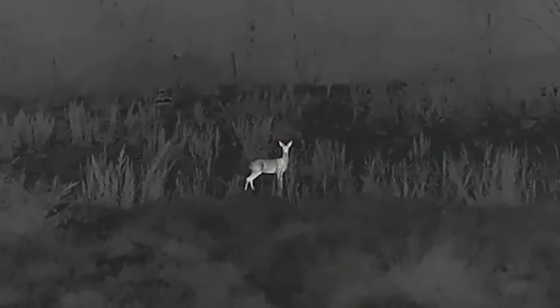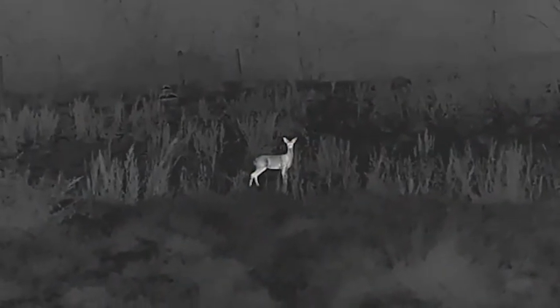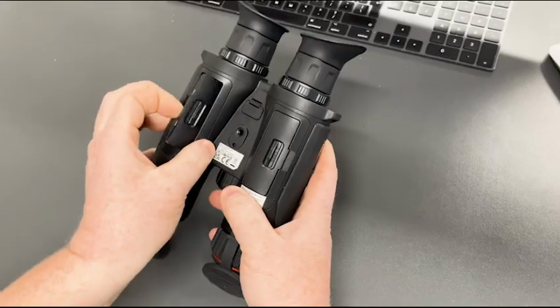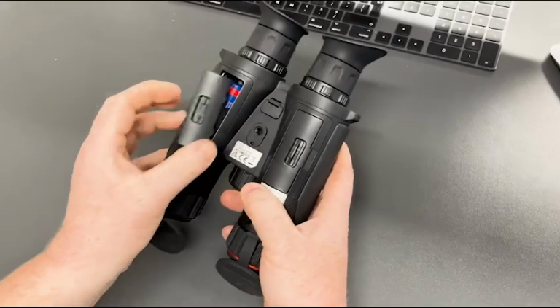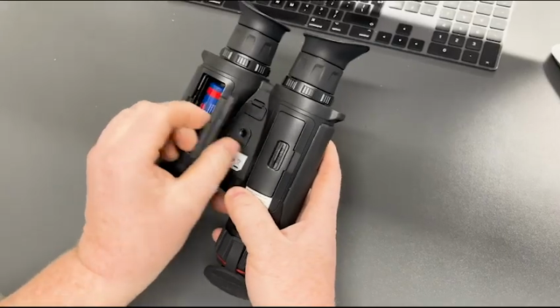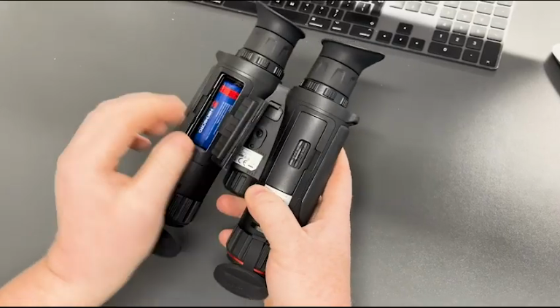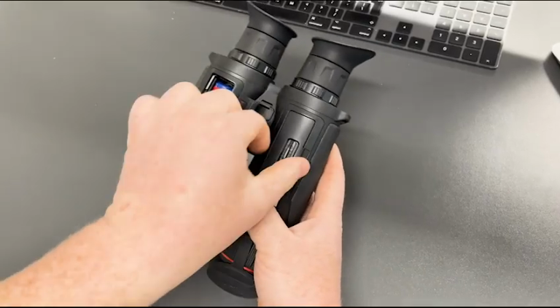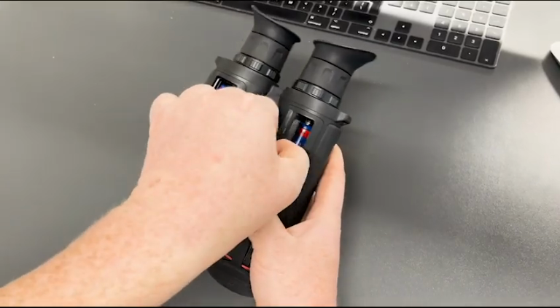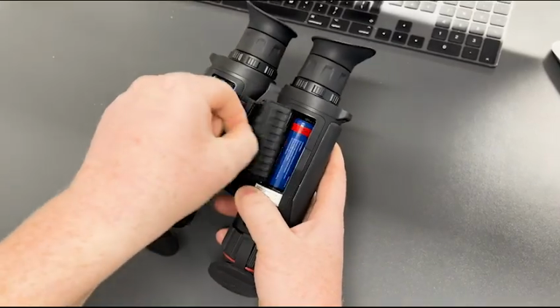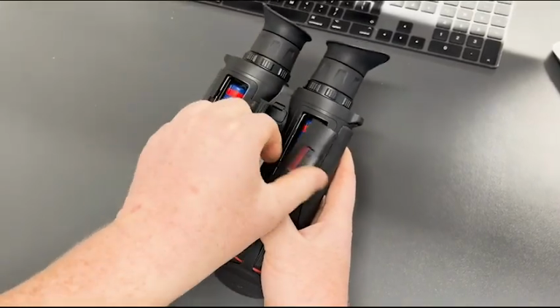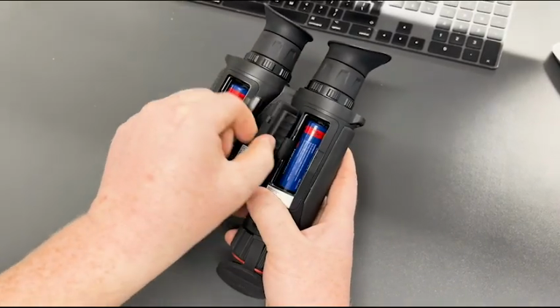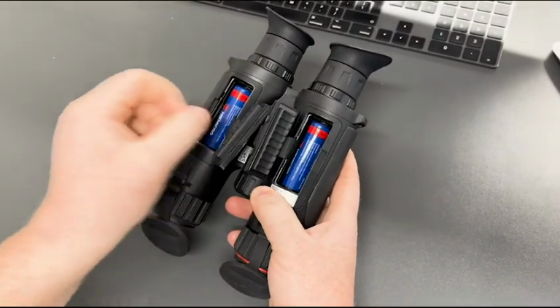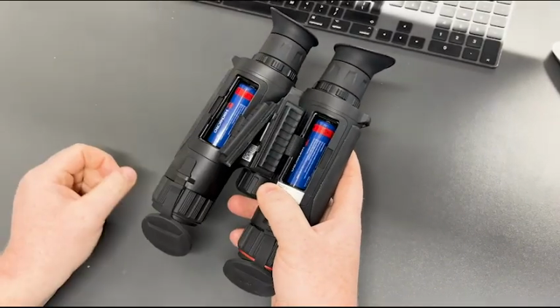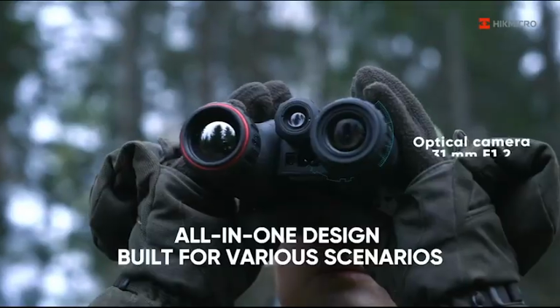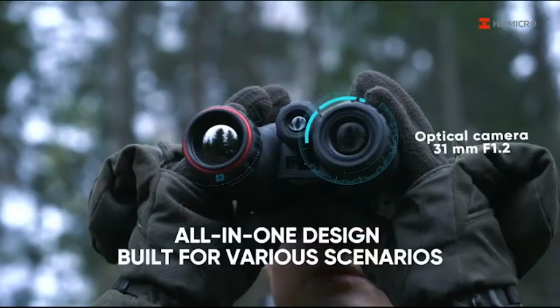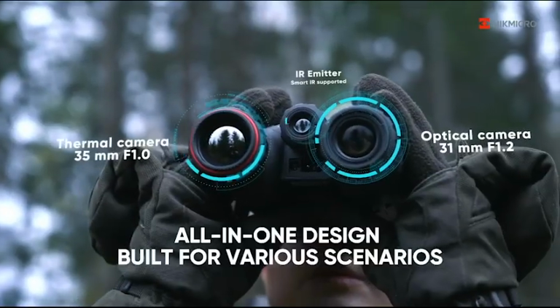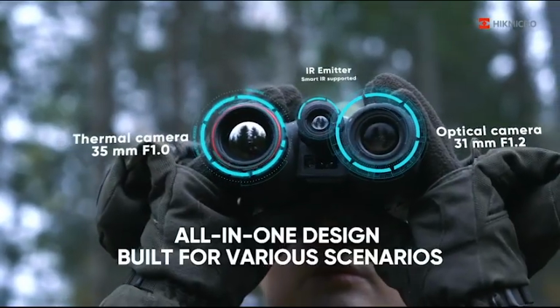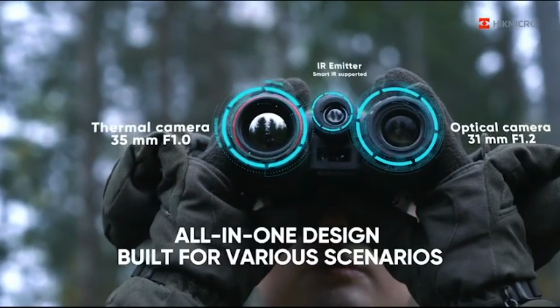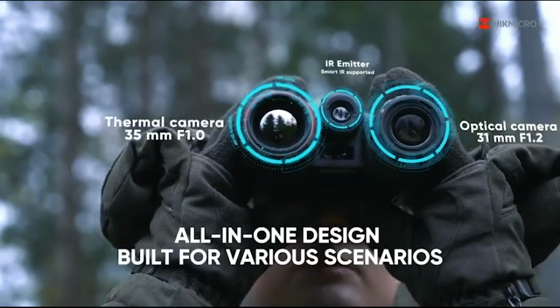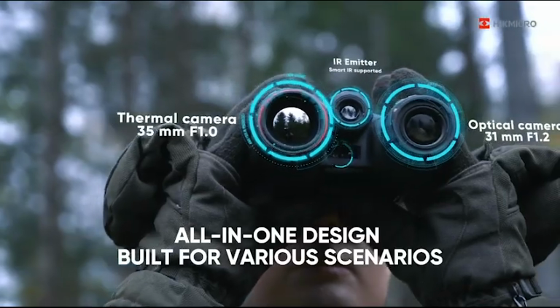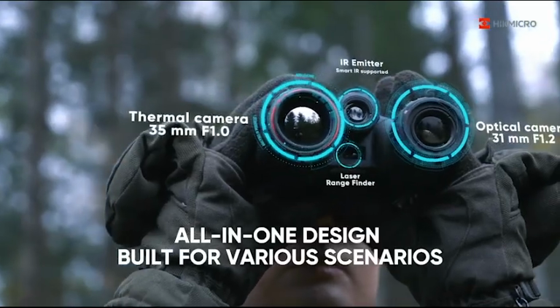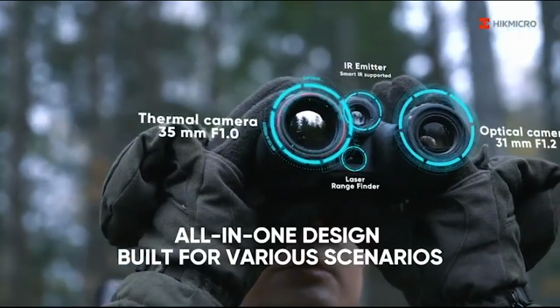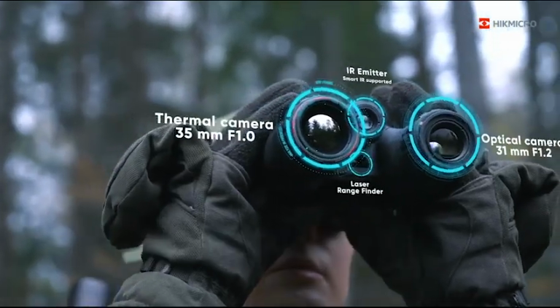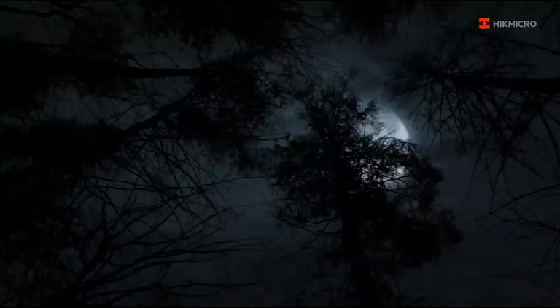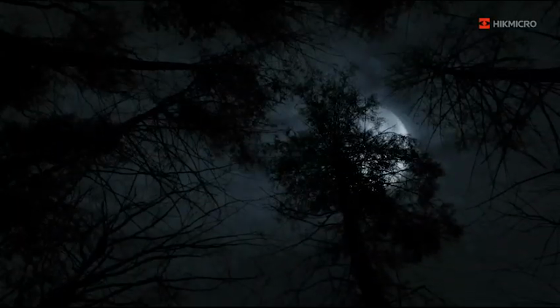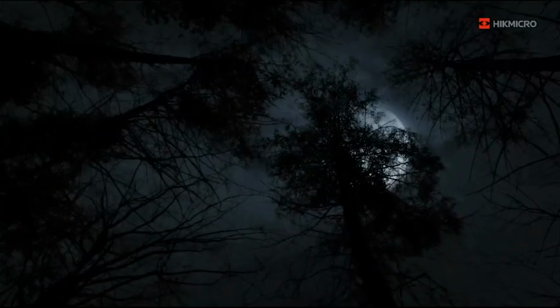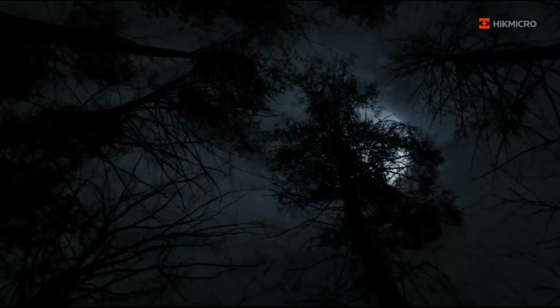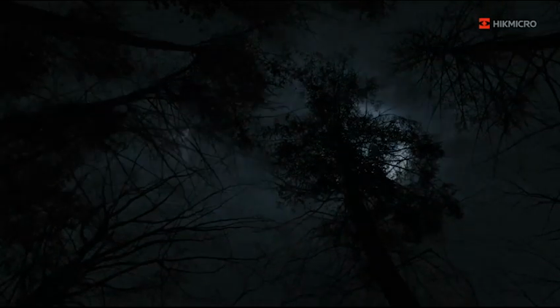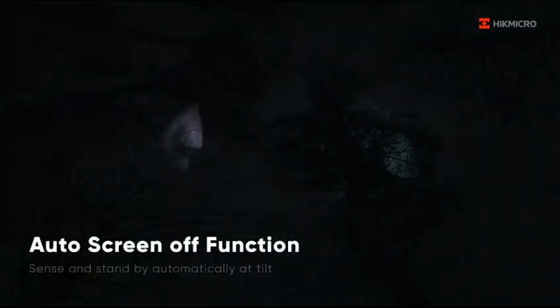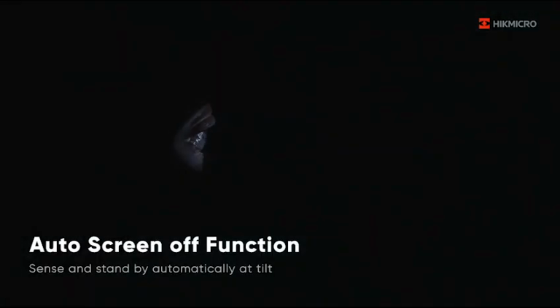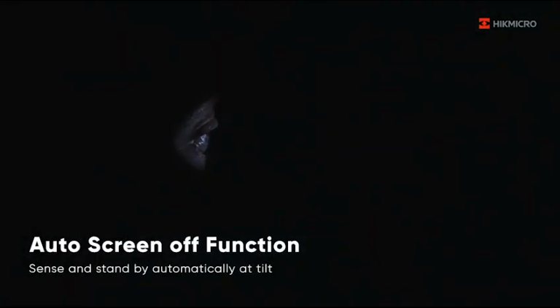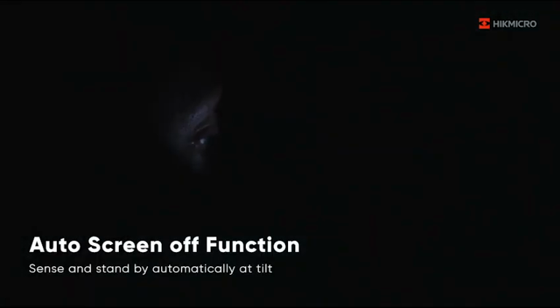There's also the Hikmicro Habrok HQ35L, which is a 640 by 512 12 micron sub 20 millikelvin sensor. Both models have an integrated laser rangefinder and a detection range of up to 1,800 meters.